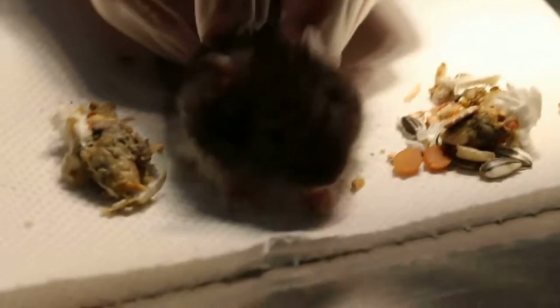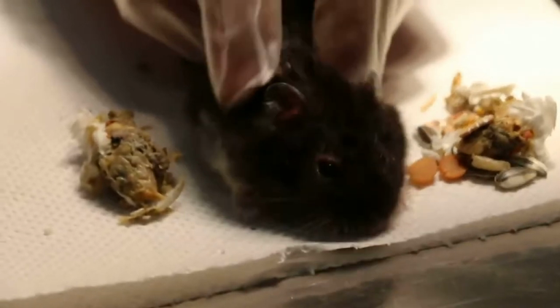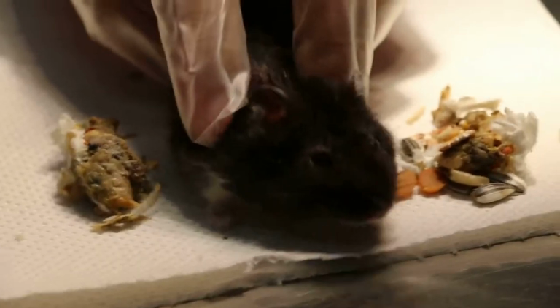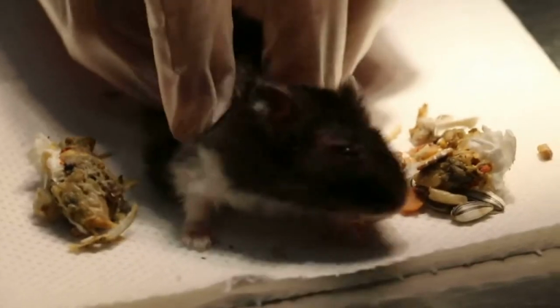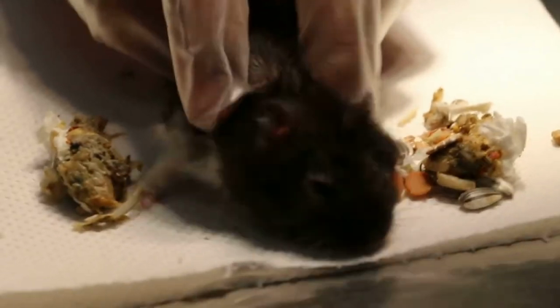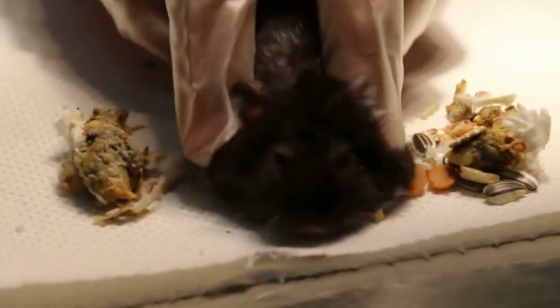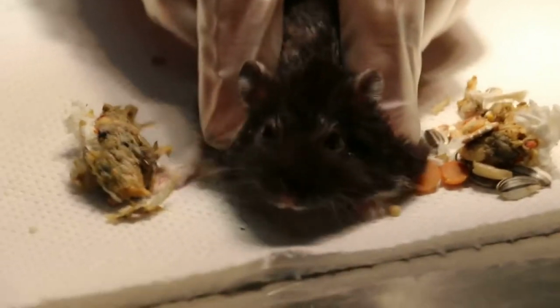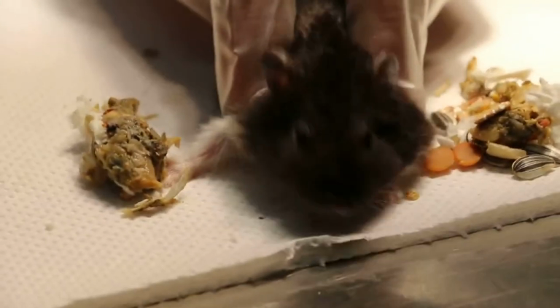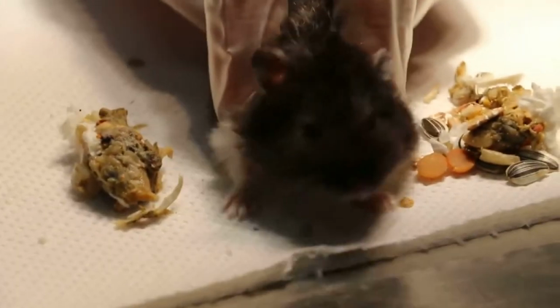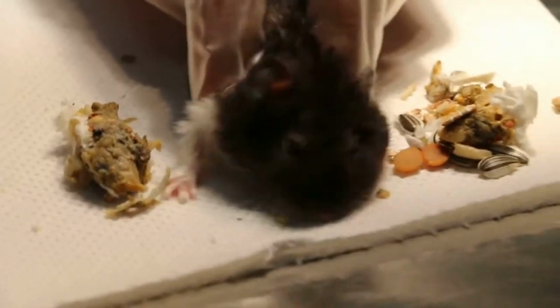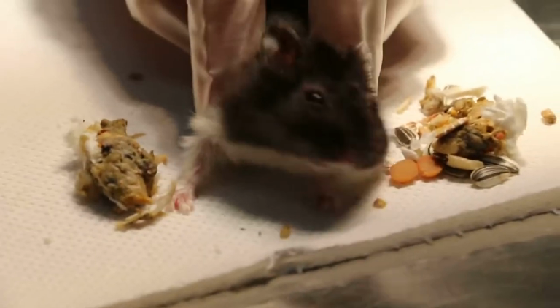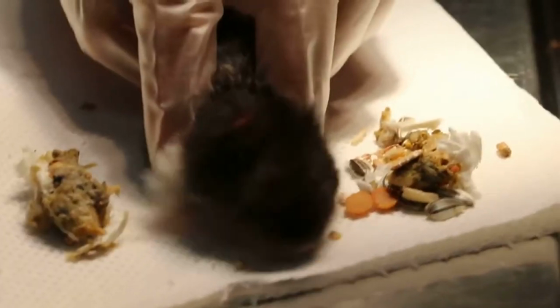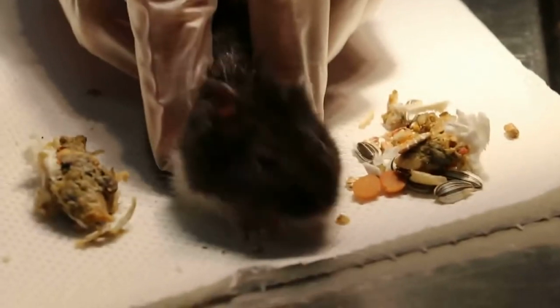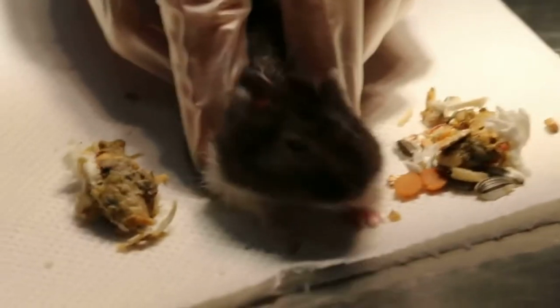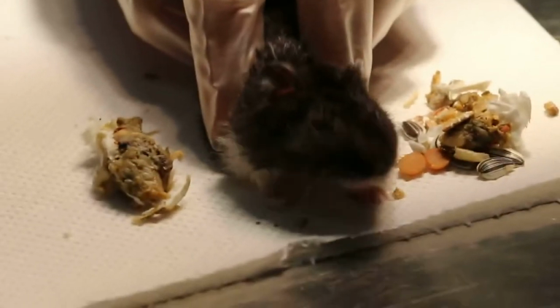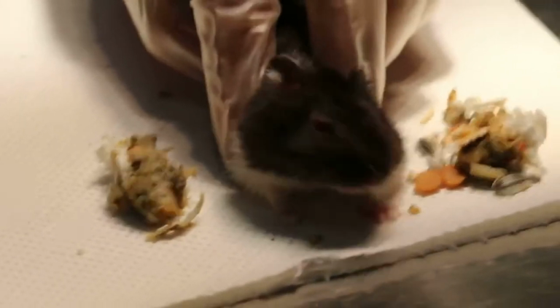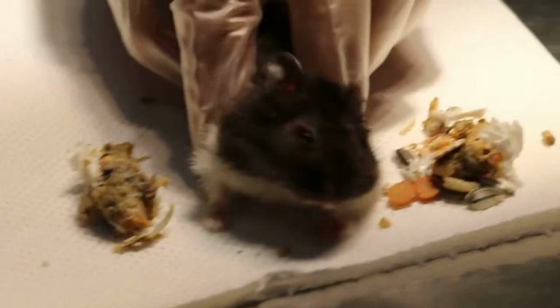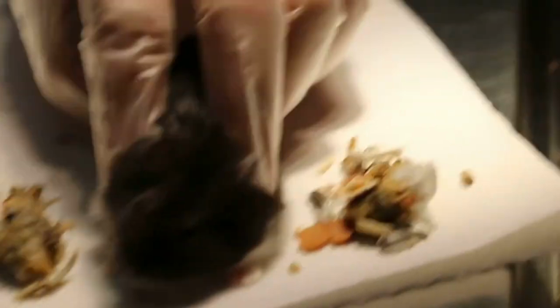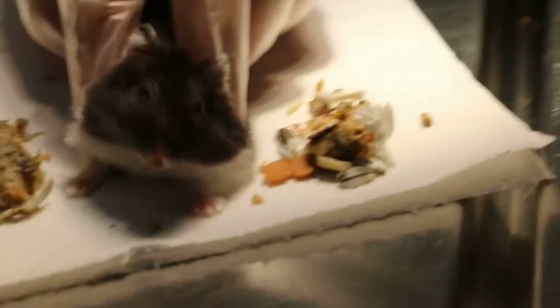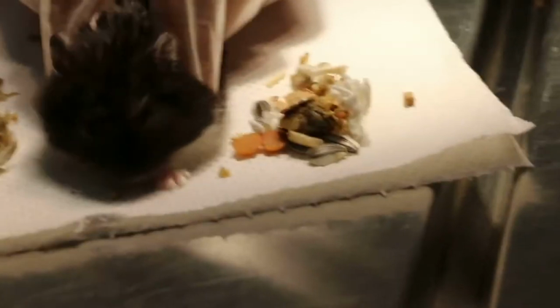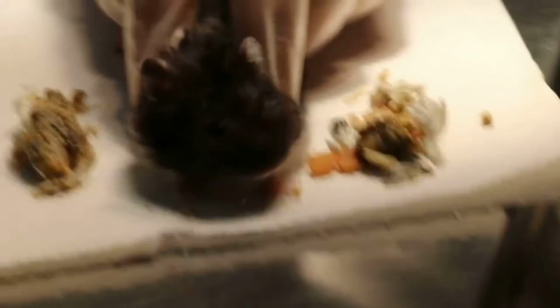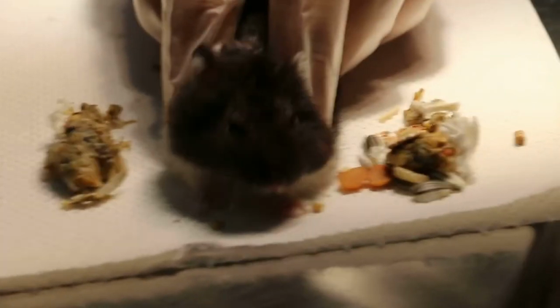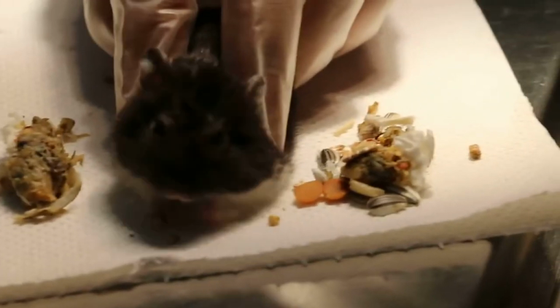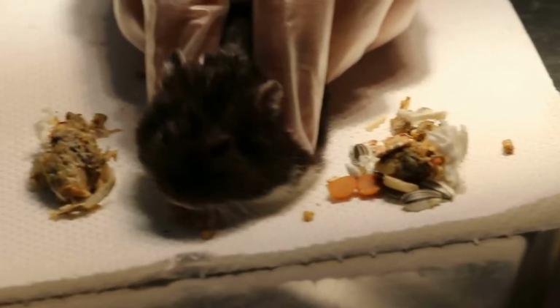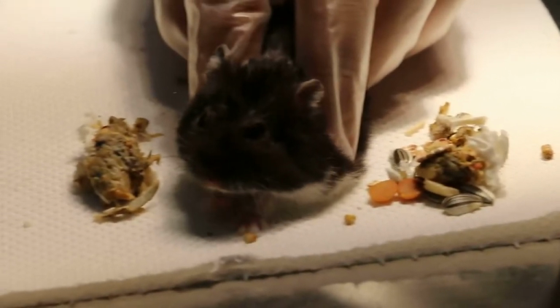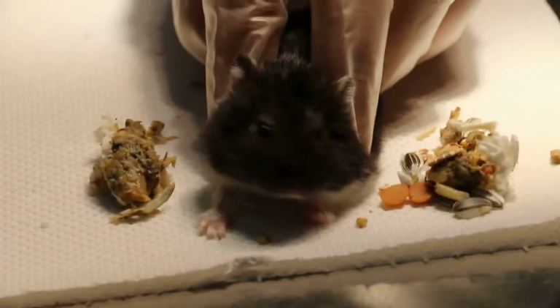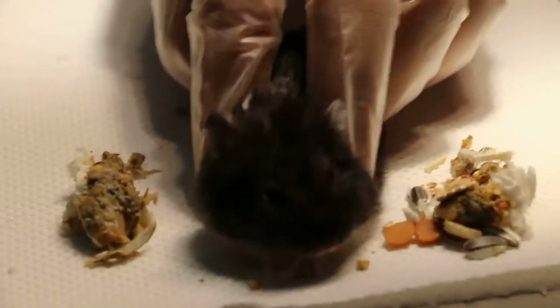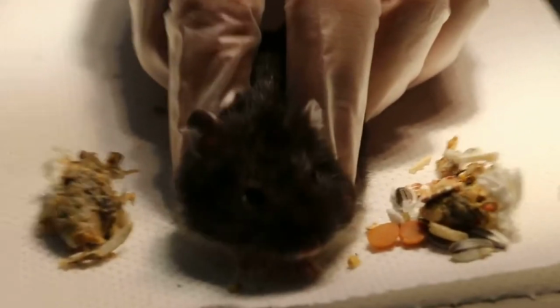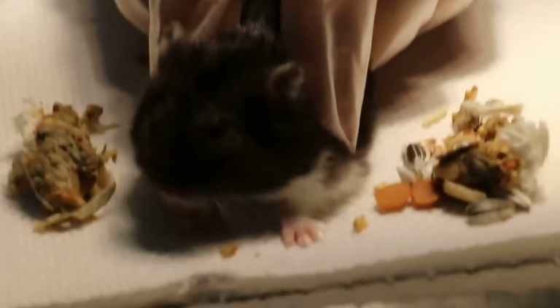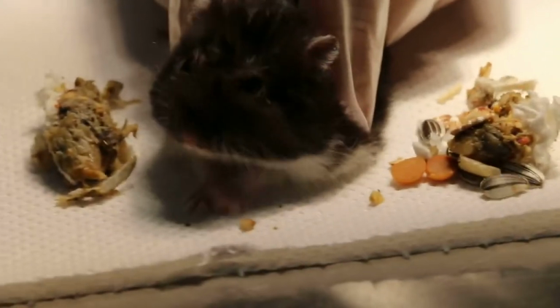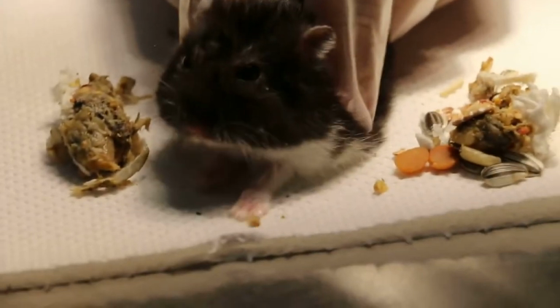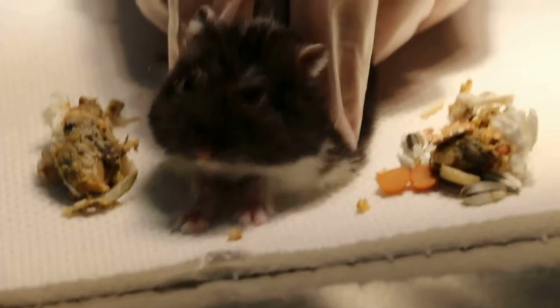The right cheek pouch has been evacuated and the left cheek pouch as well. Now it's not so swollen — there's no more swelling, as you can see.